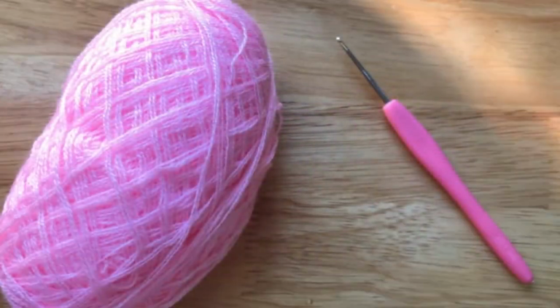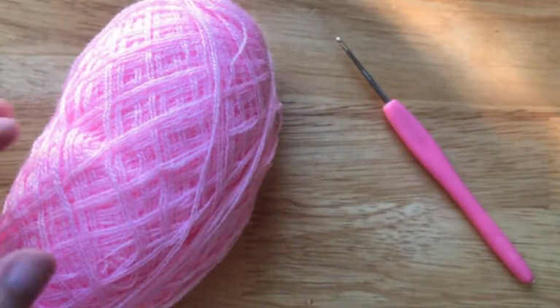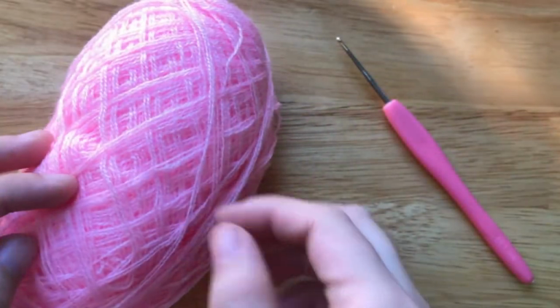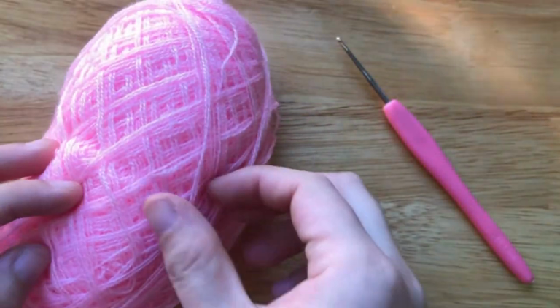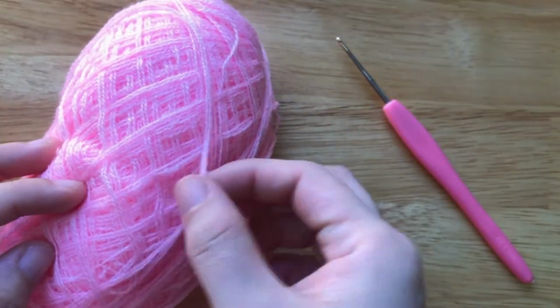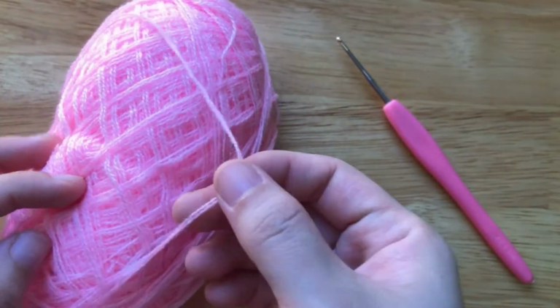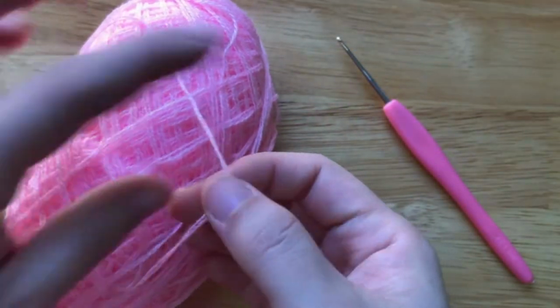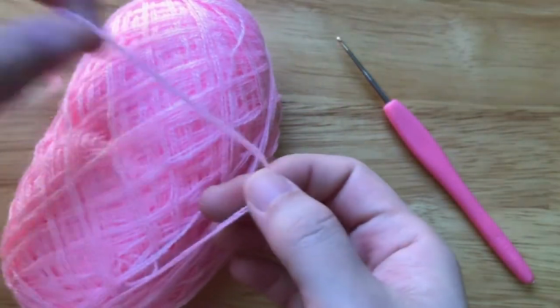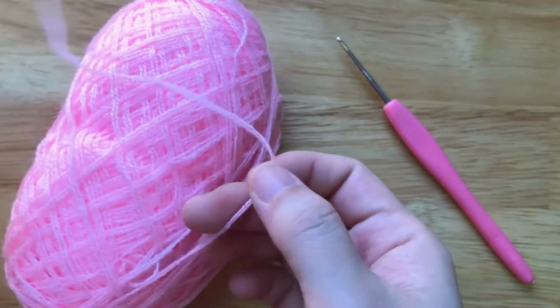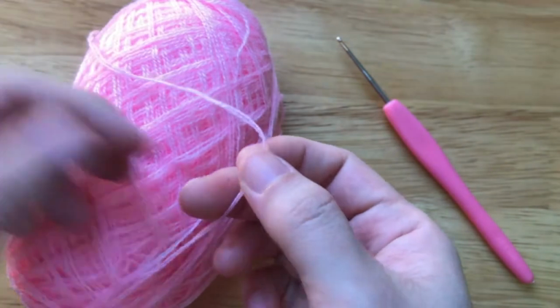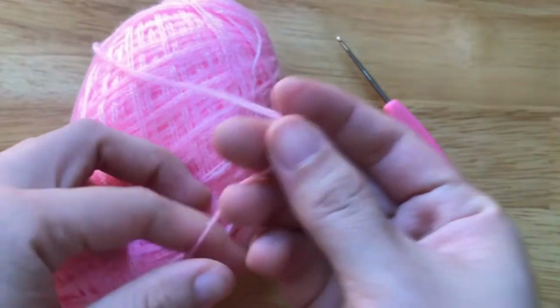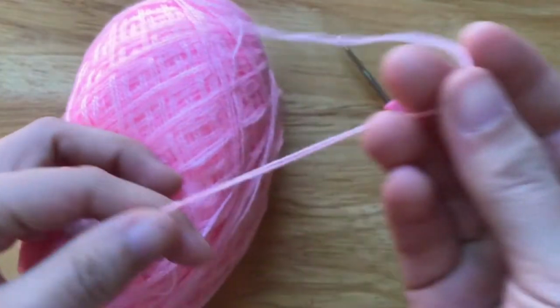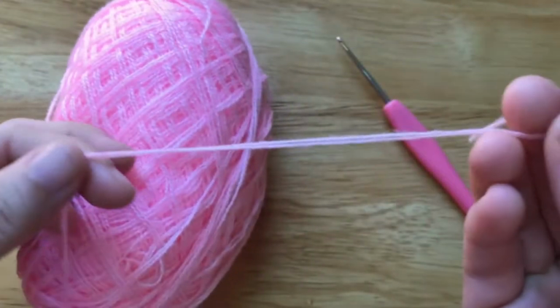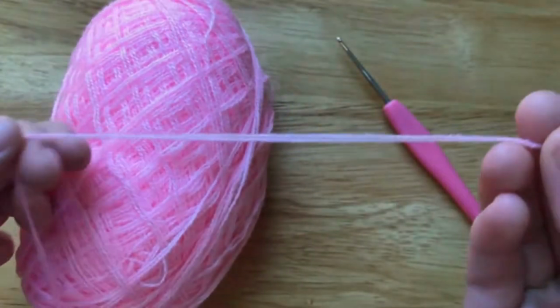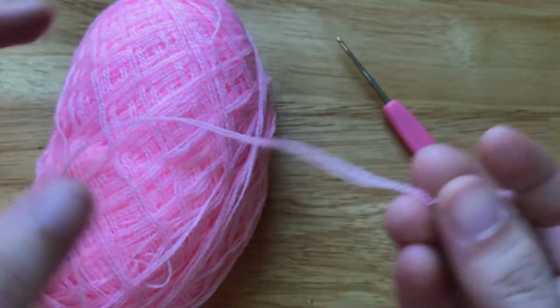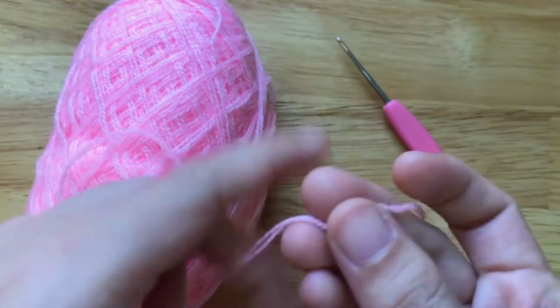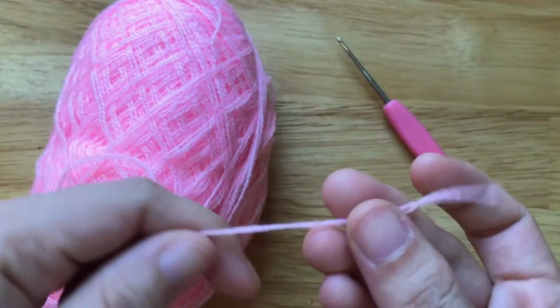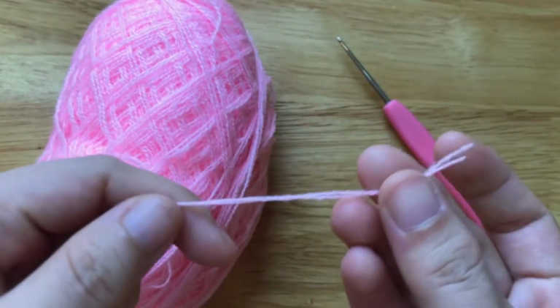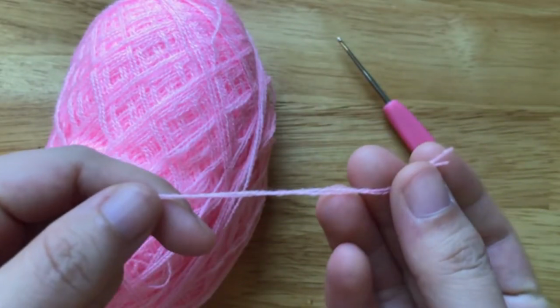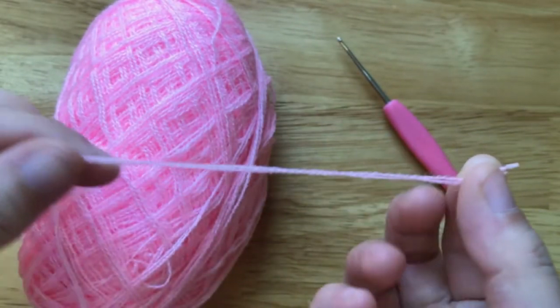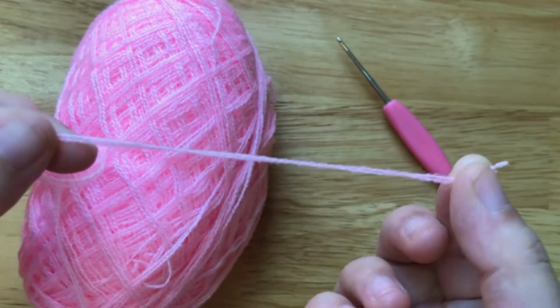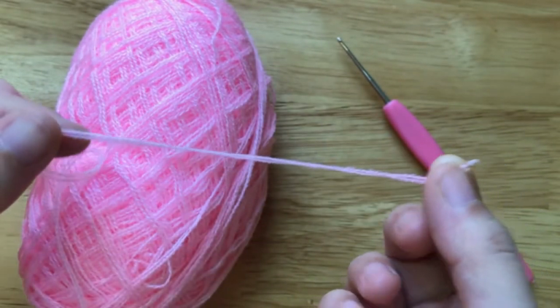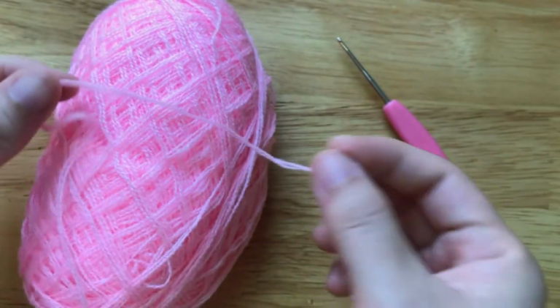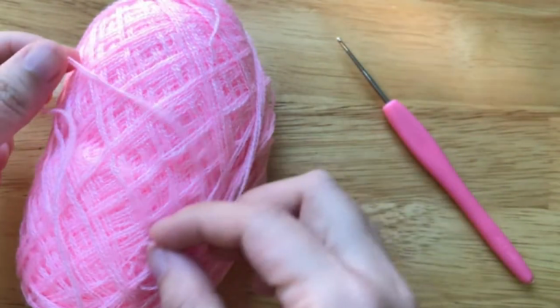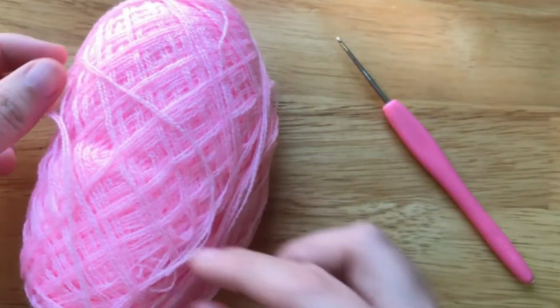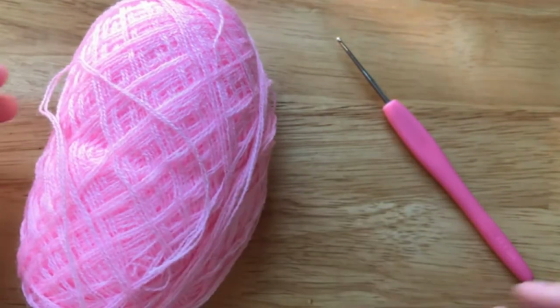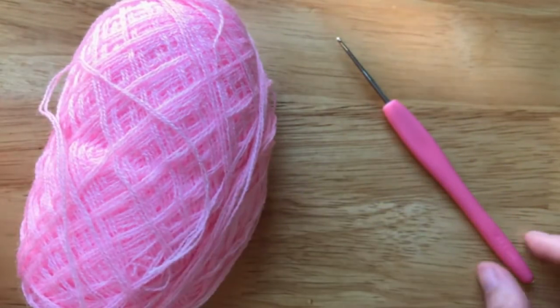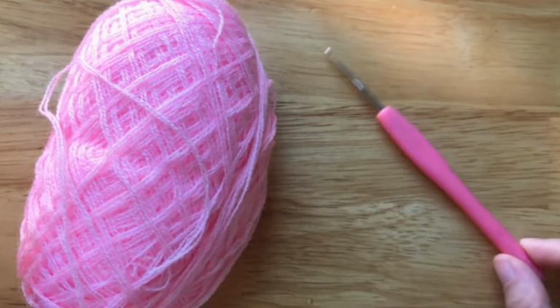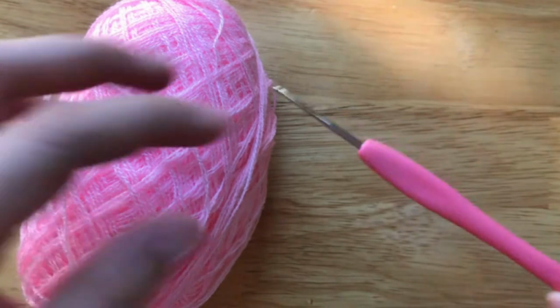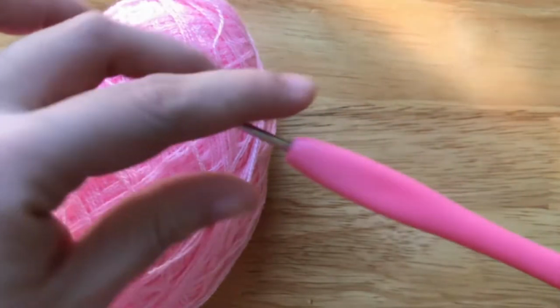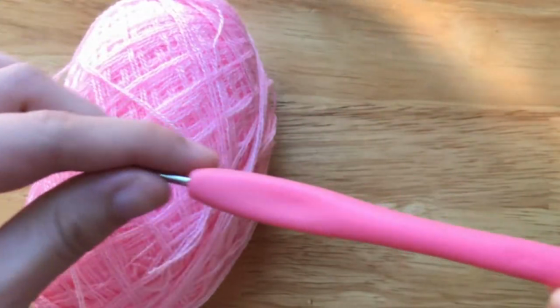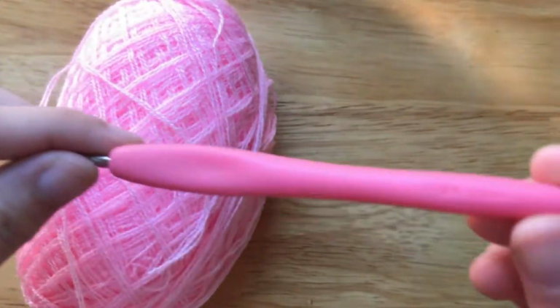To make it, we need a superfine weight yarn and a 1.5mm crochet hook.